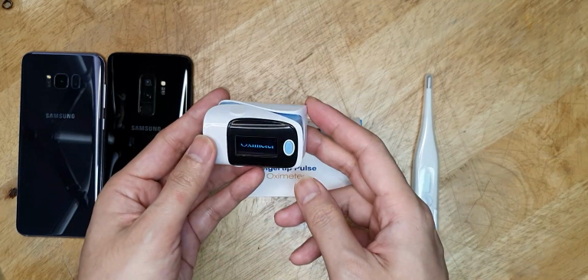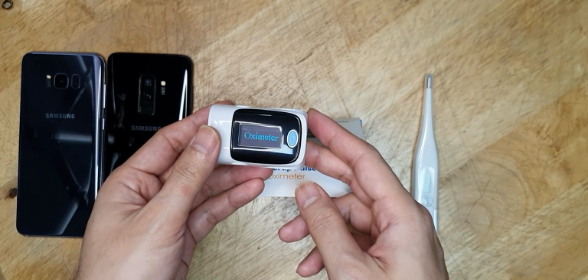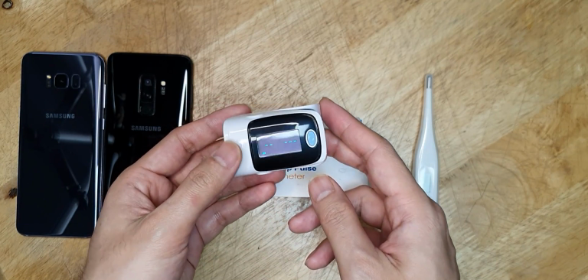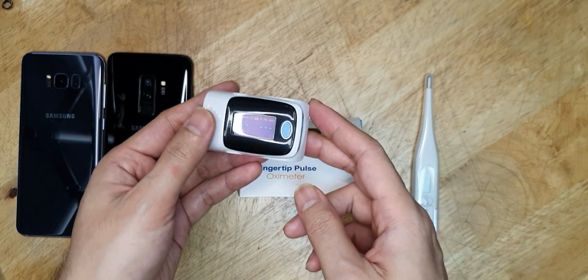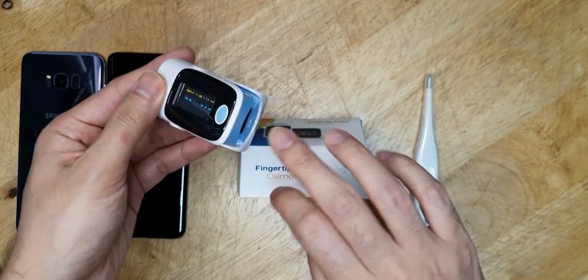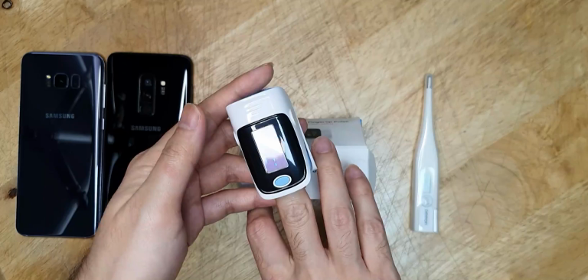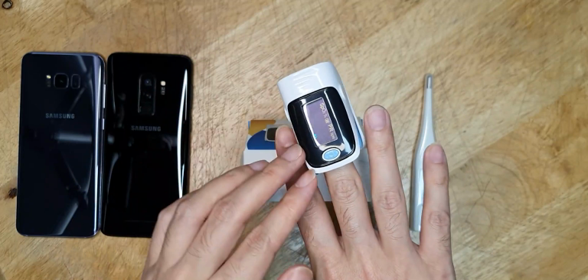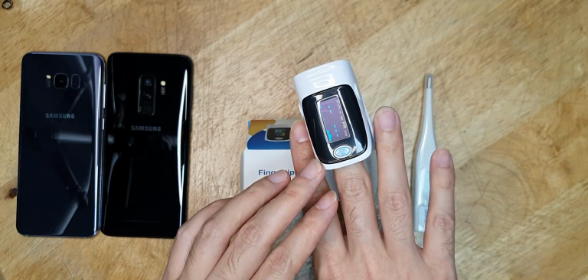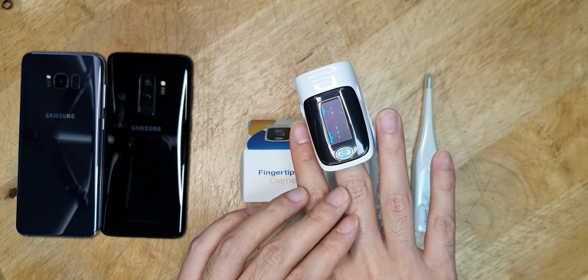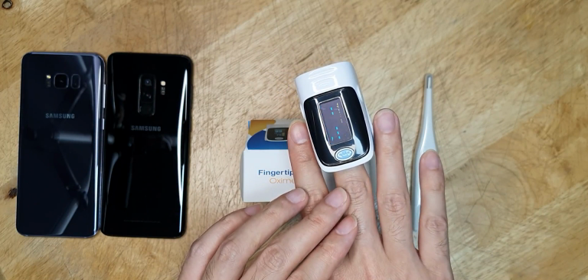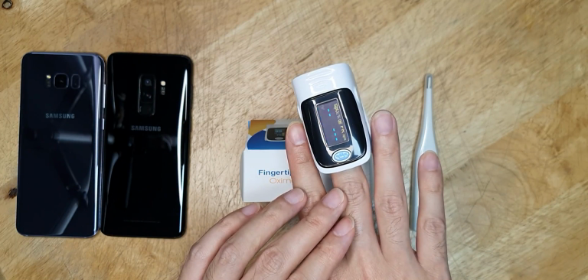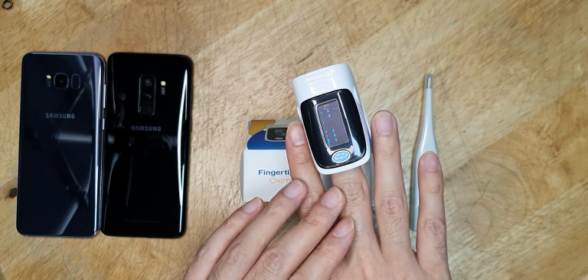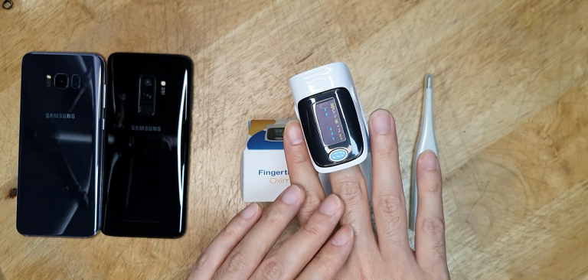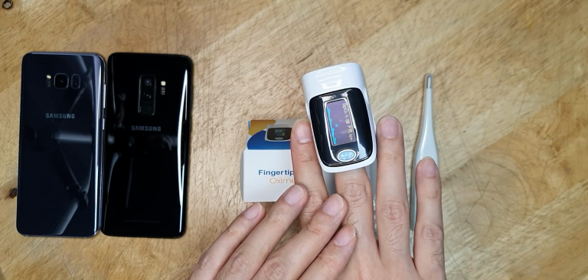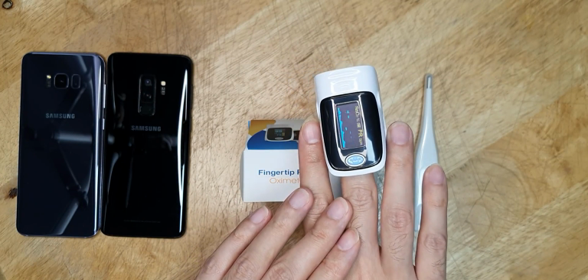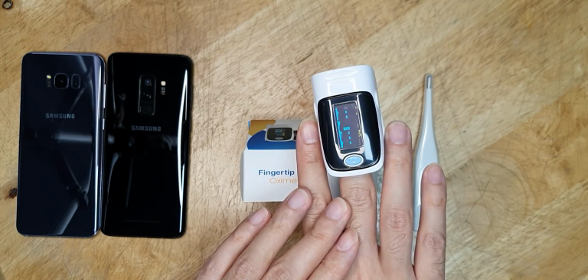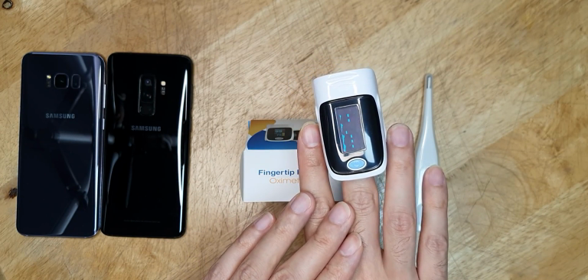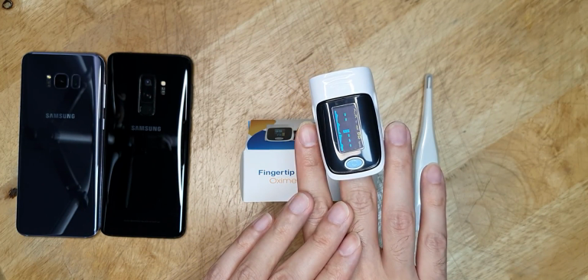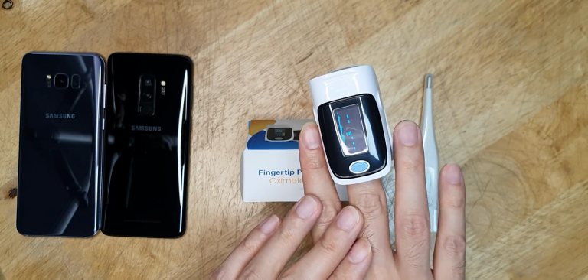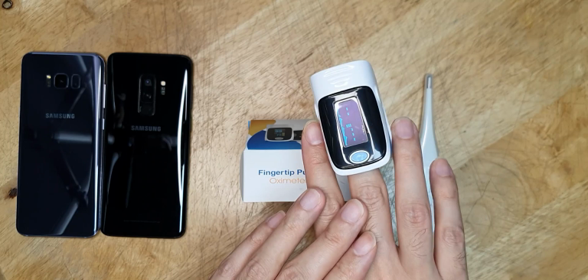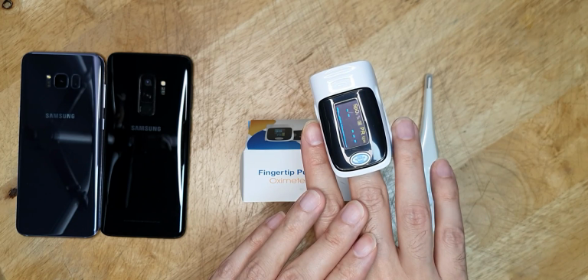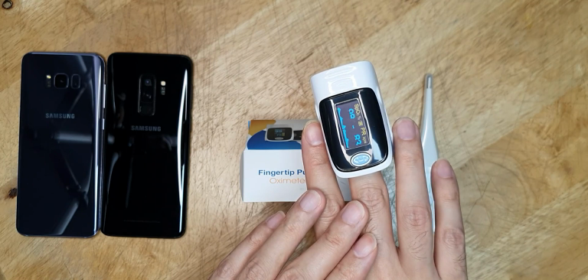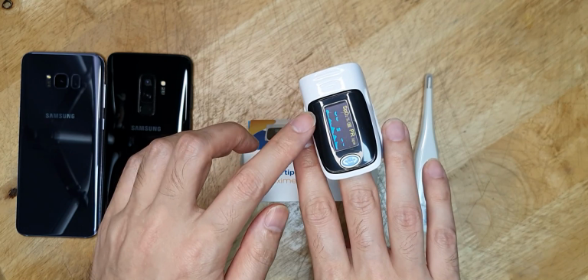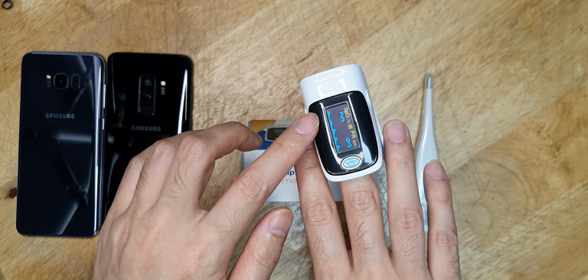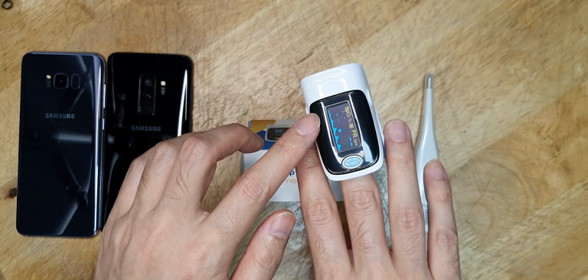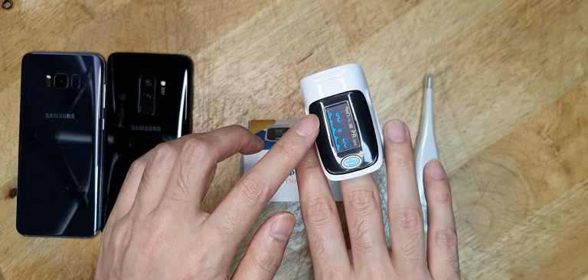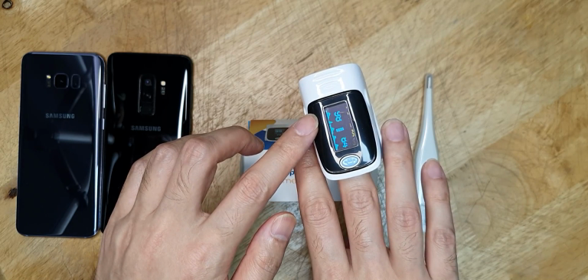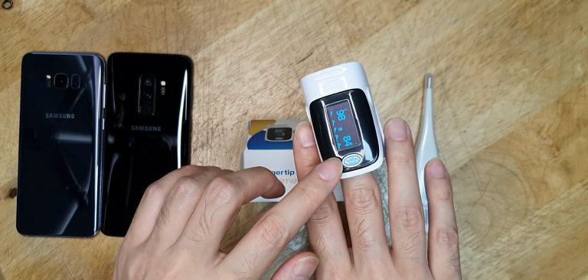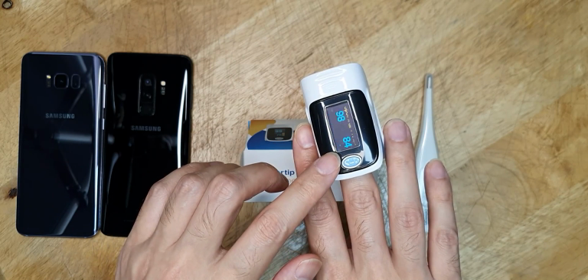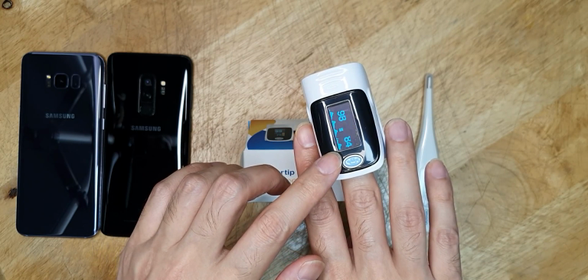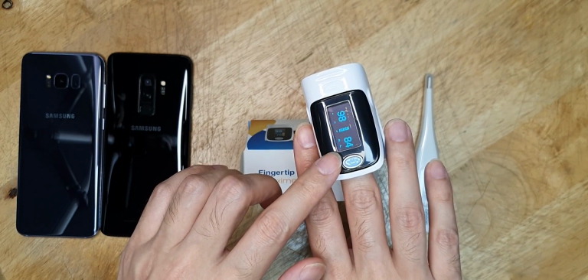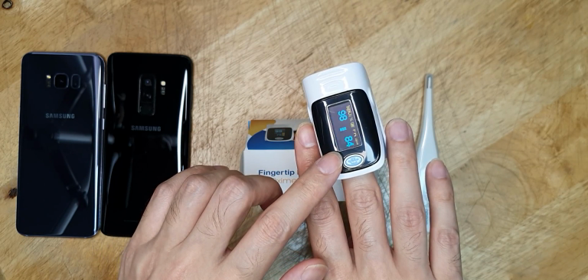It's a very simple device. Put it on one of your fingers and it will measure the oxygen level in your blood, displaying the oxygen level — like 98% — and the heart rate, which is 84.